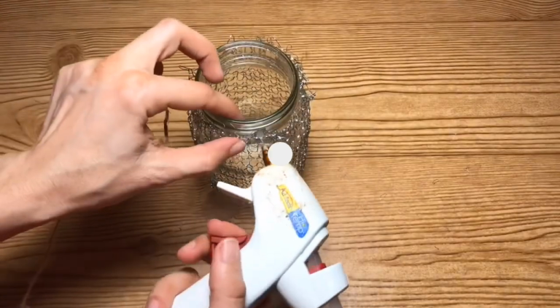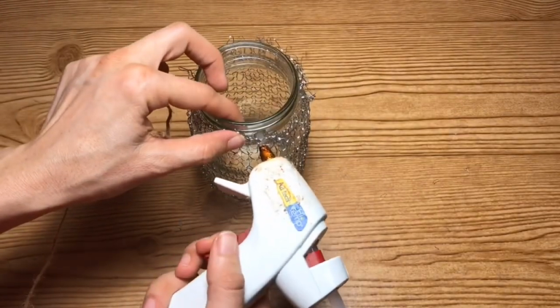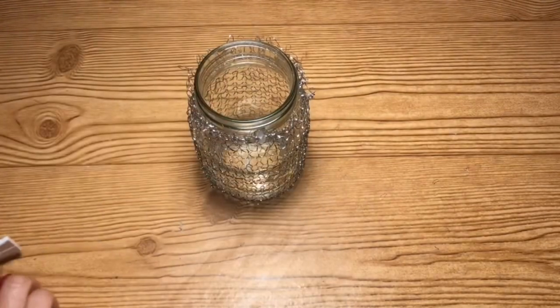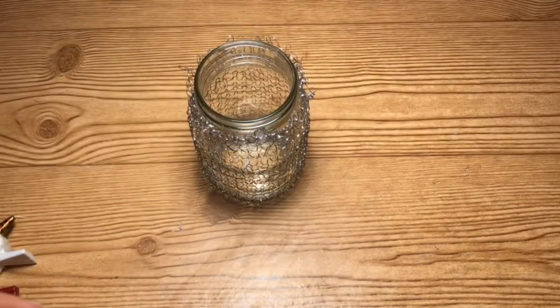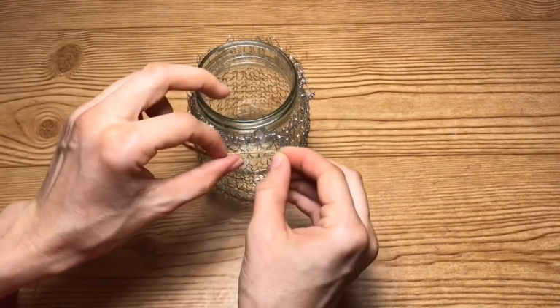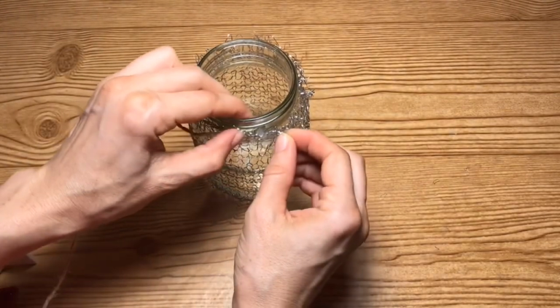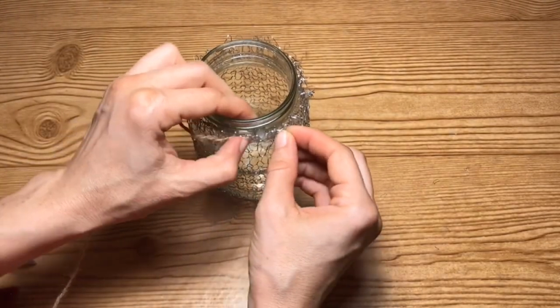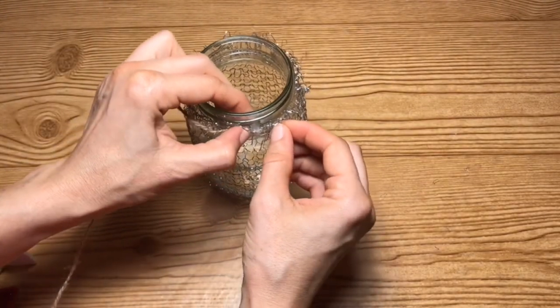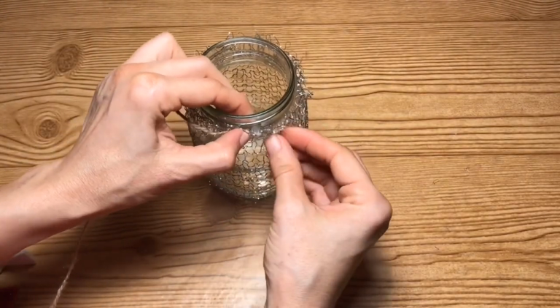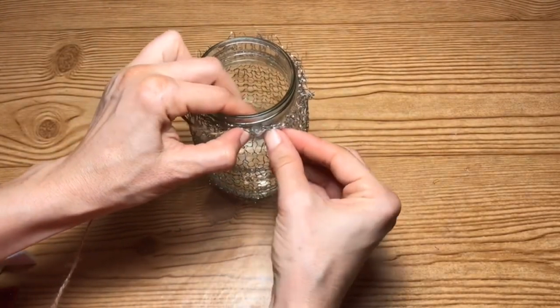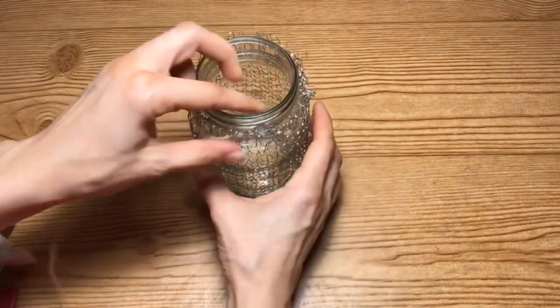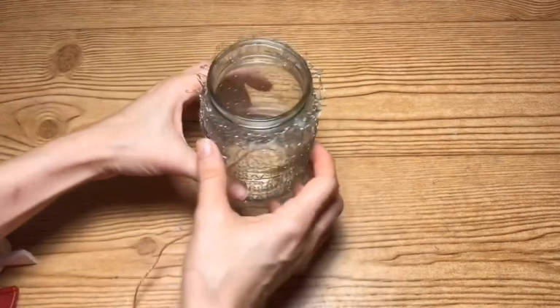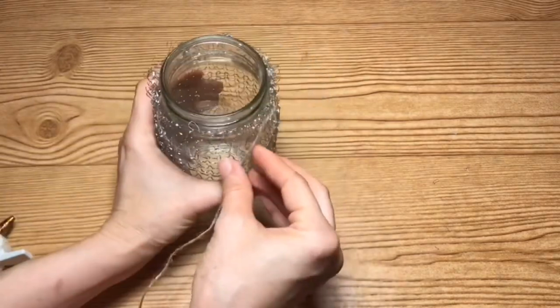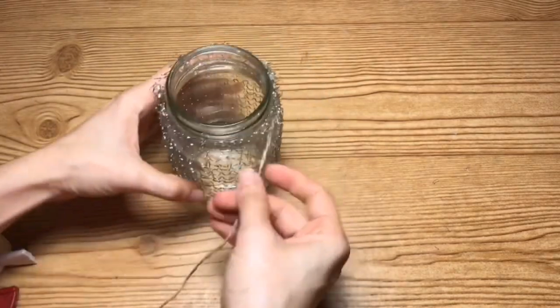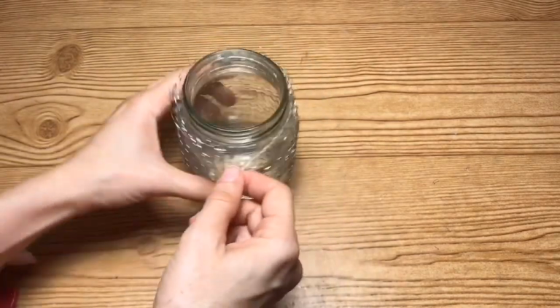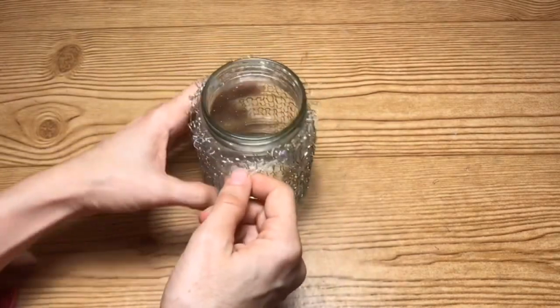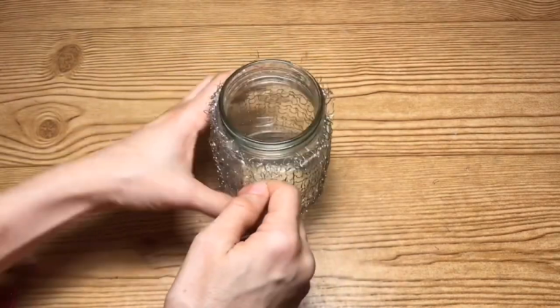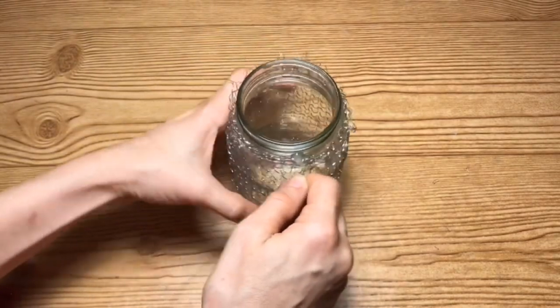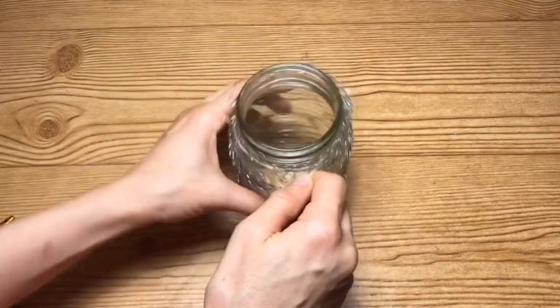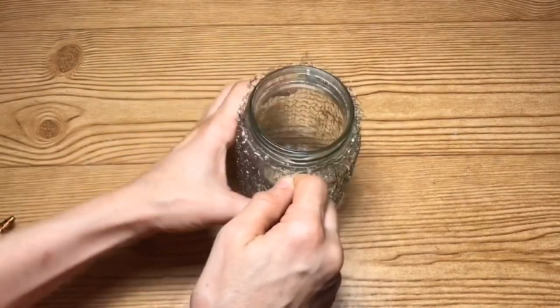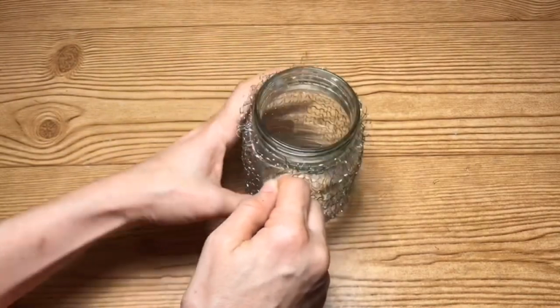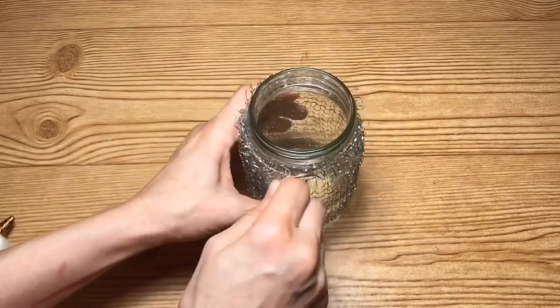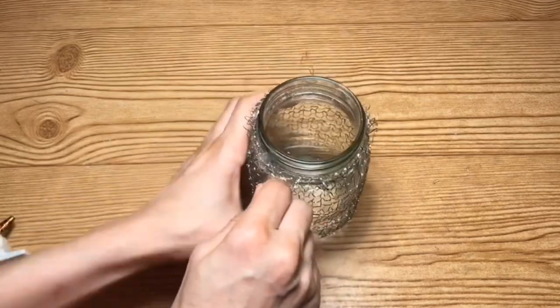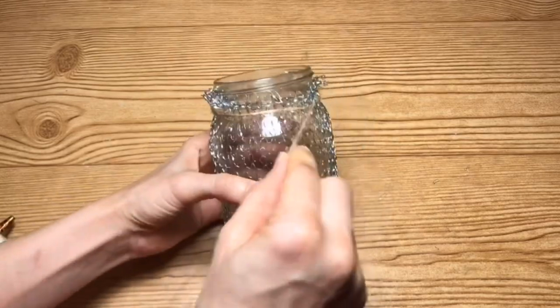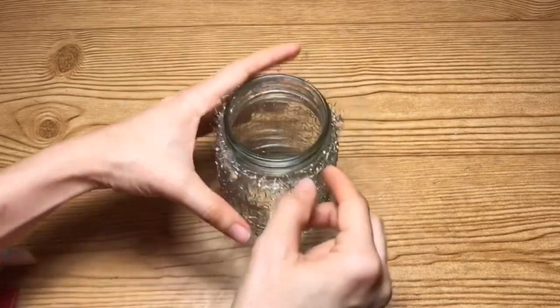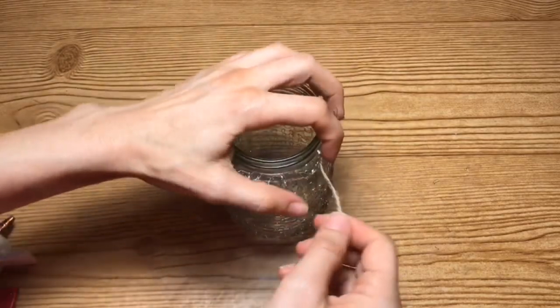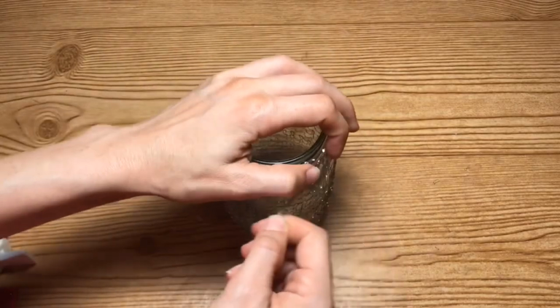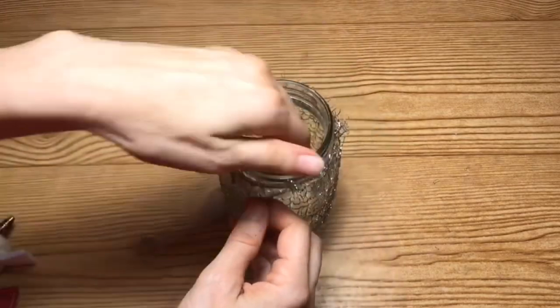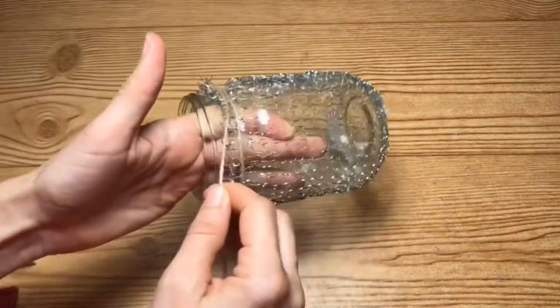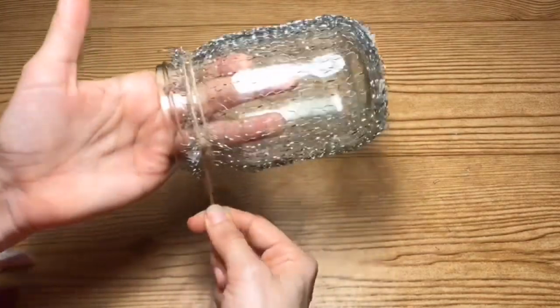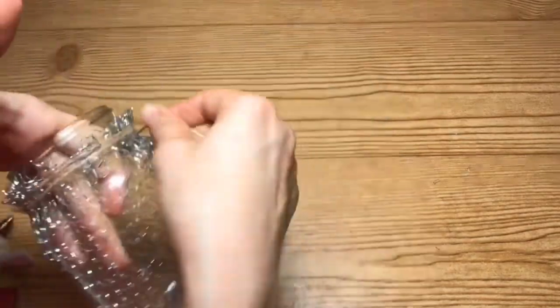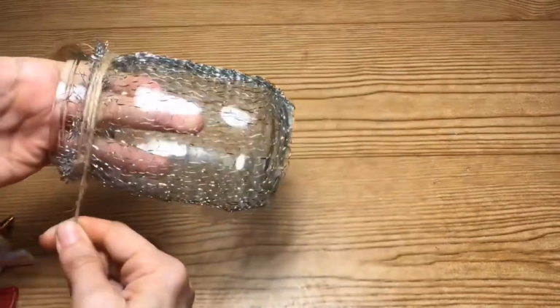Now taking this jute twine that I got from Dollar Tree, I'm going to apply a little bit of hot glue to the top and then I'm just going to start wrapping that around, making sure that the Brillo pad is underneath the jute twine, and then wrap it all the way around the top.